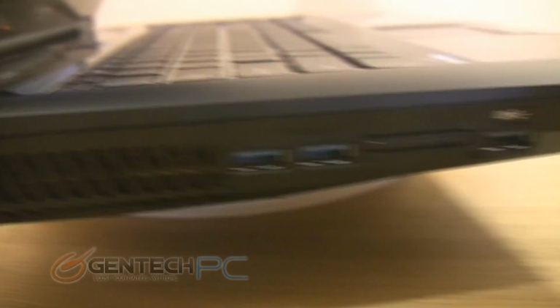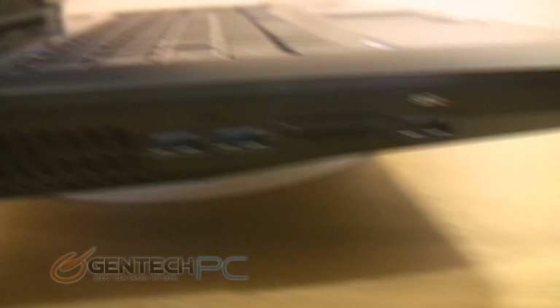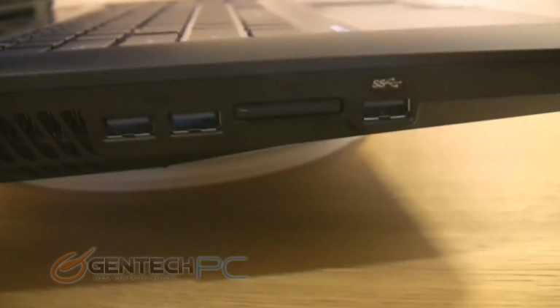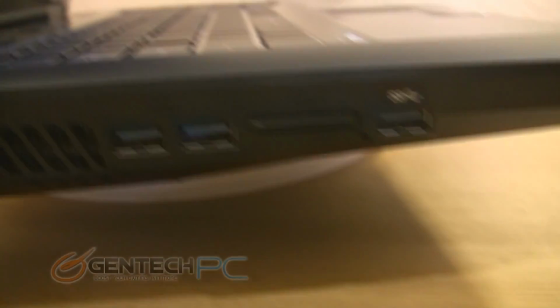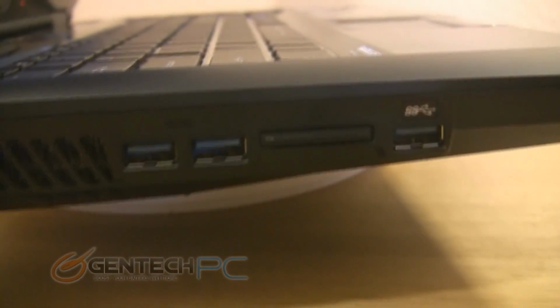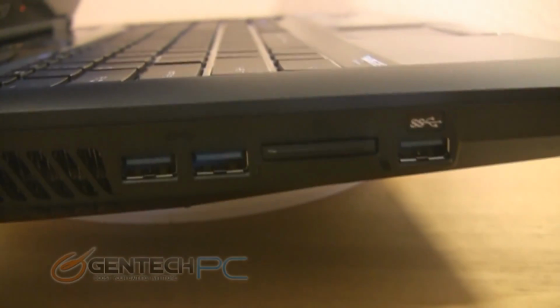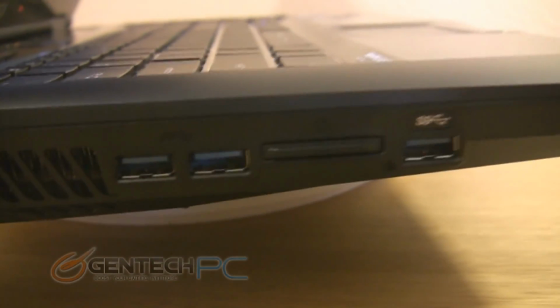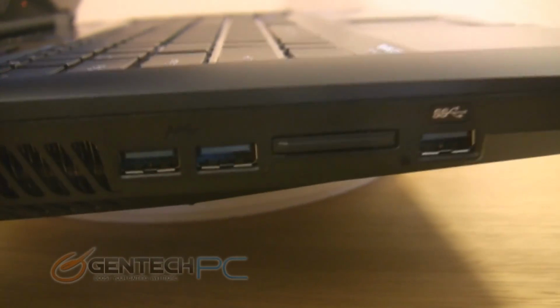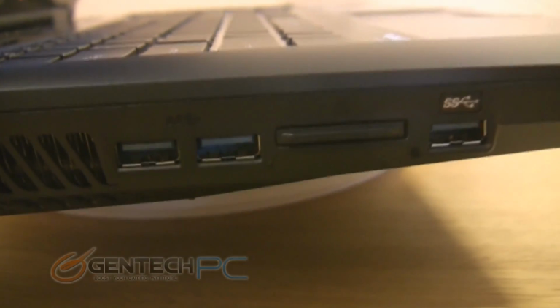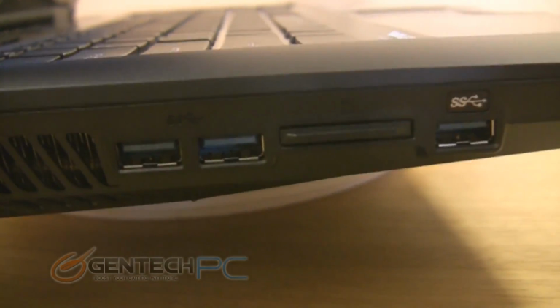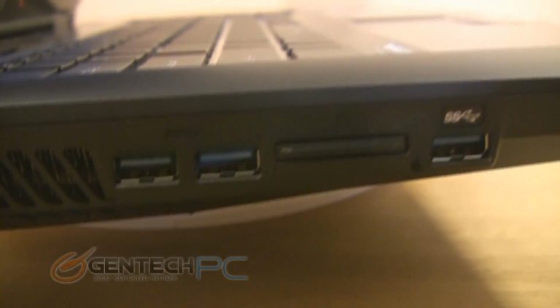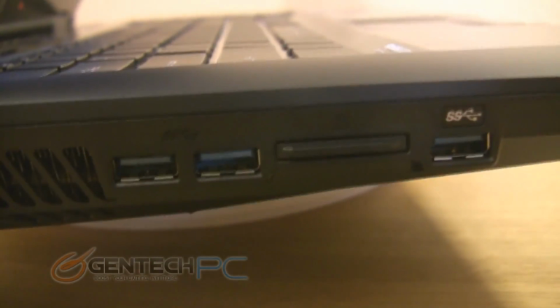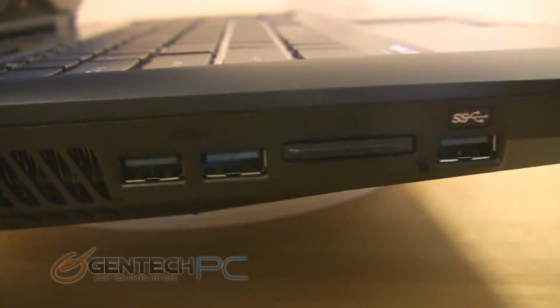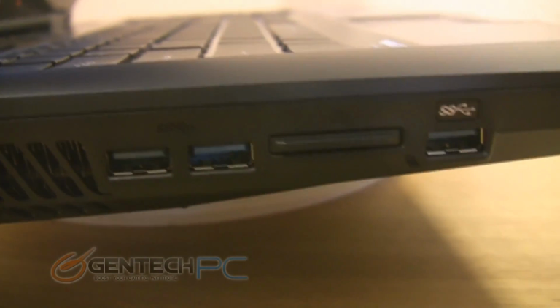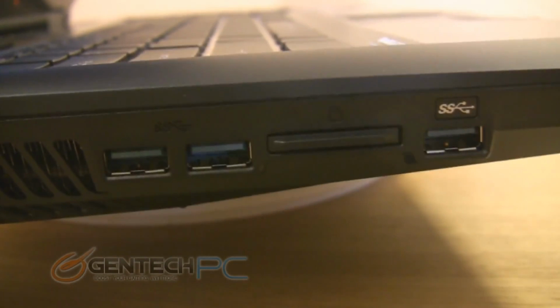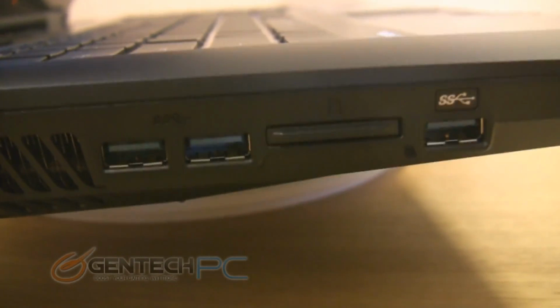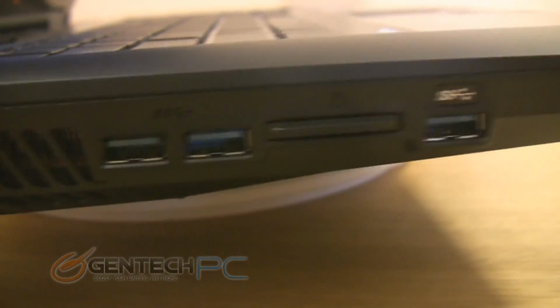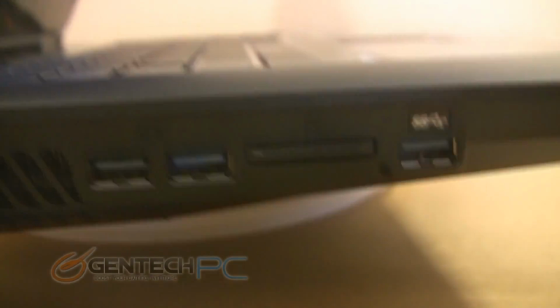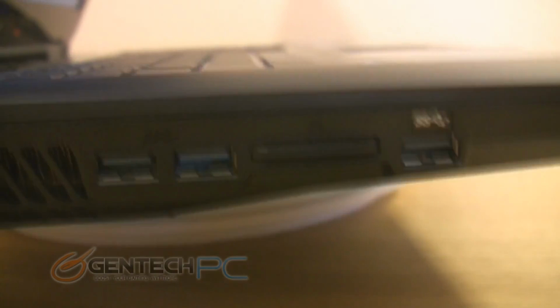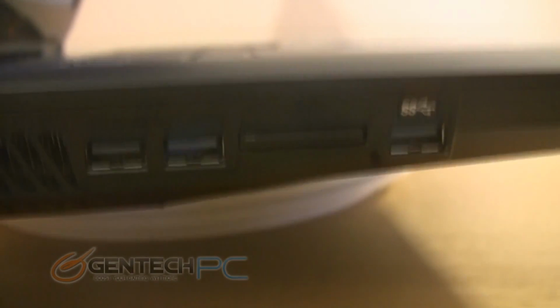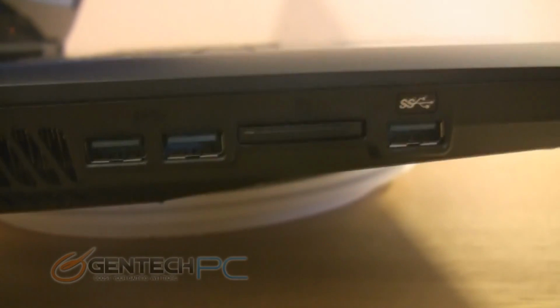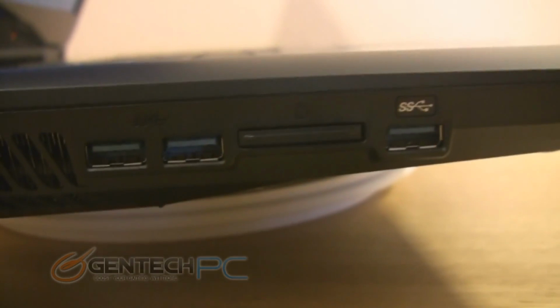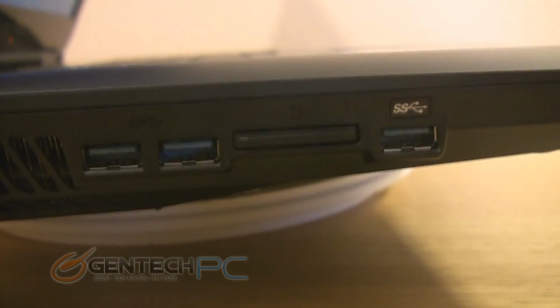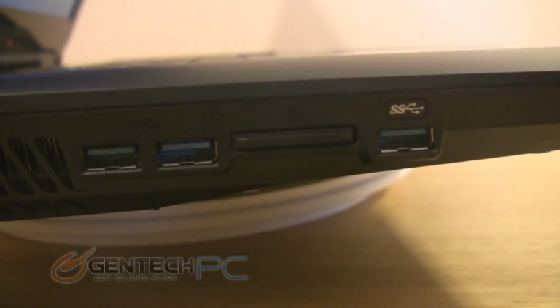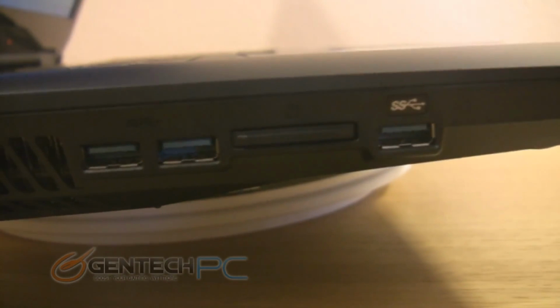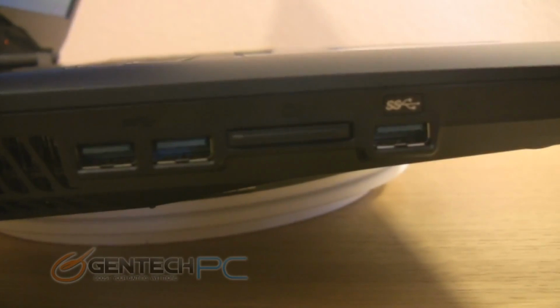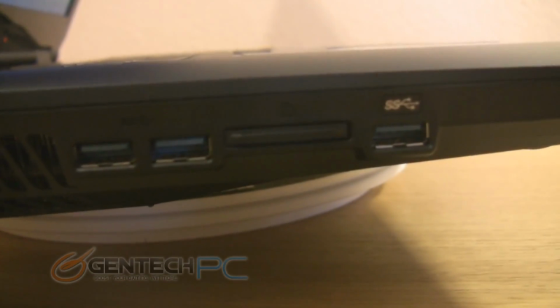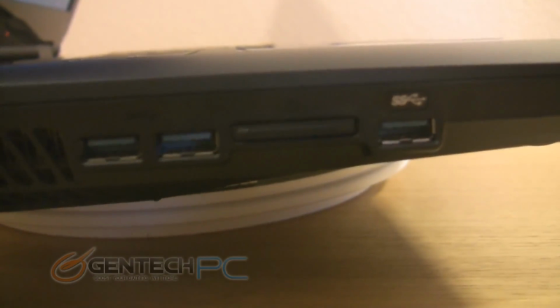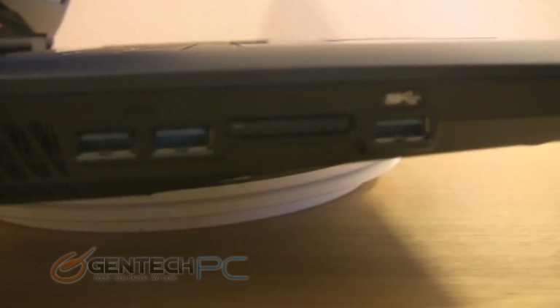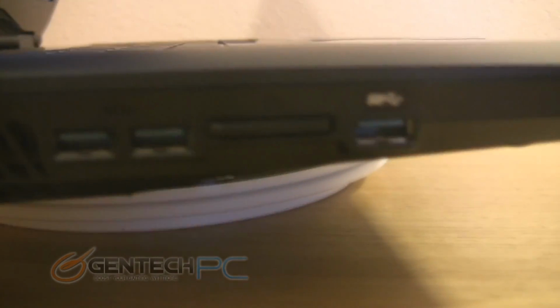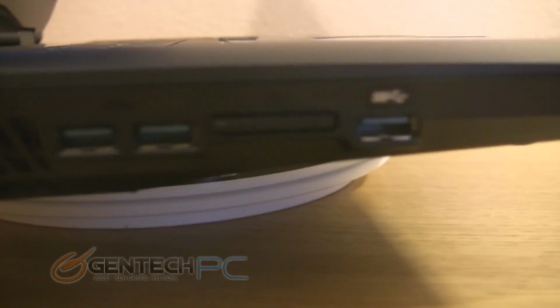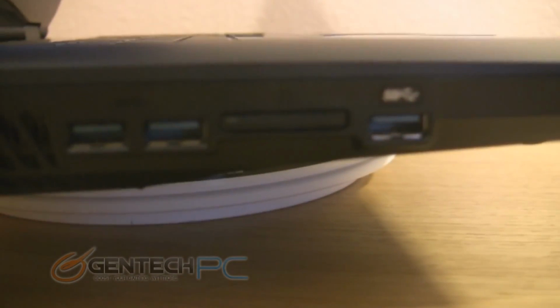Just past the heat sink on the left side, you'll find two USB 3.0 ports, a multi-card reader, and then a third USB 3.0 port.